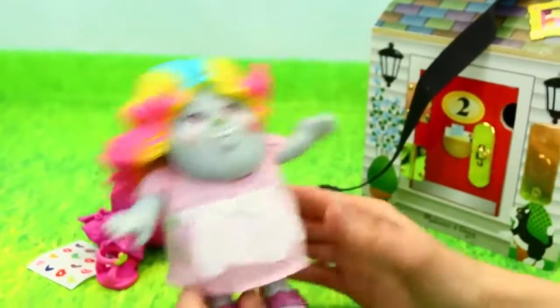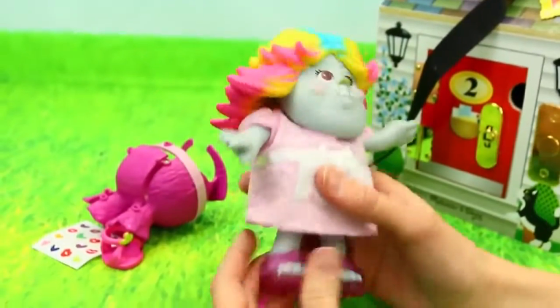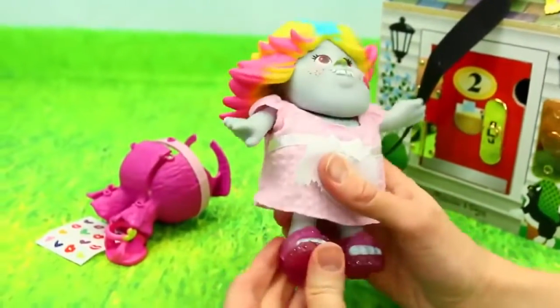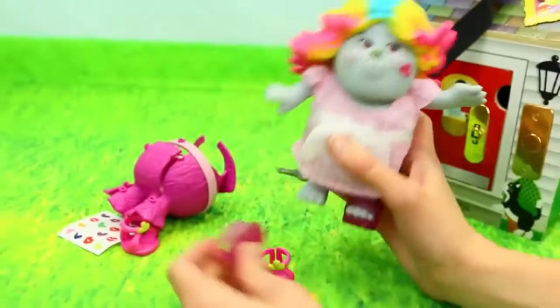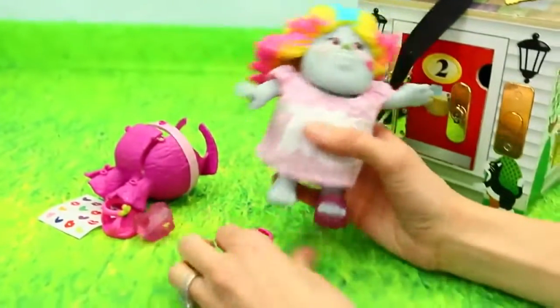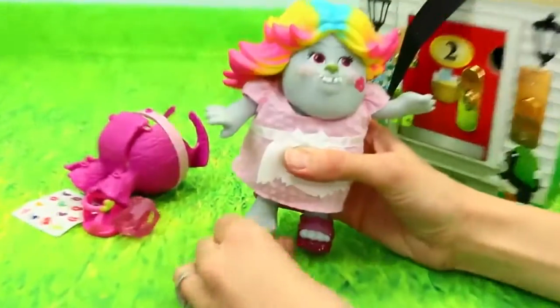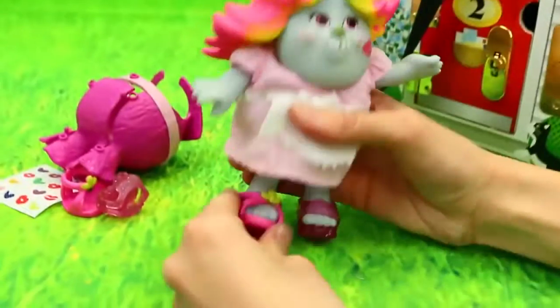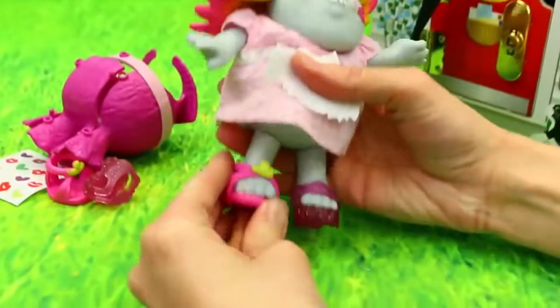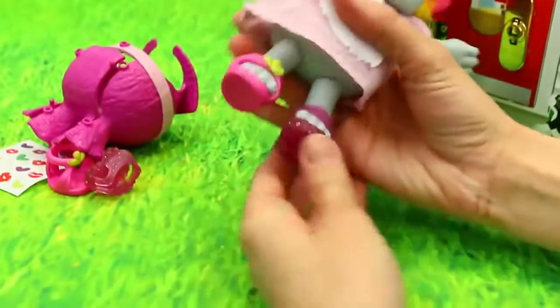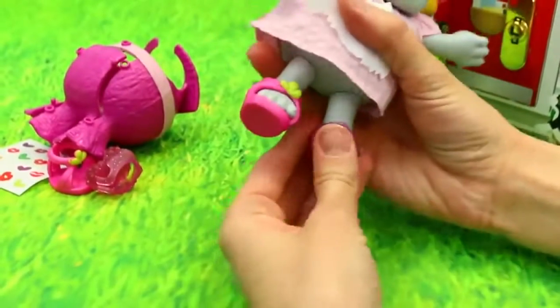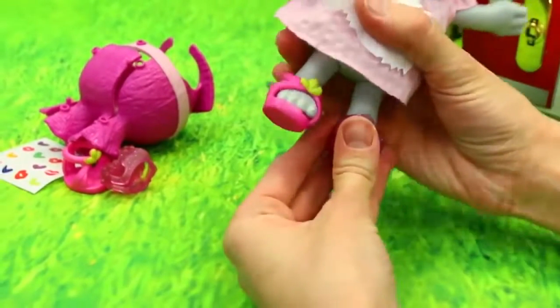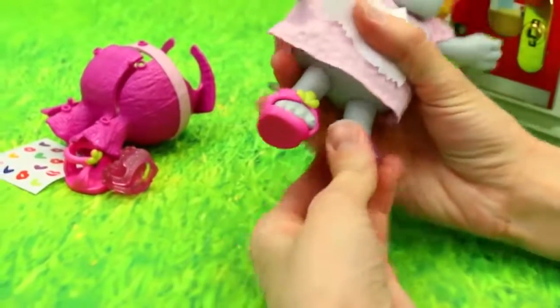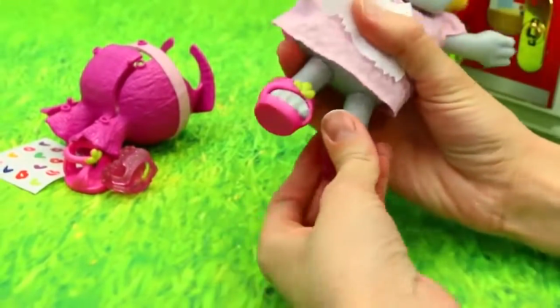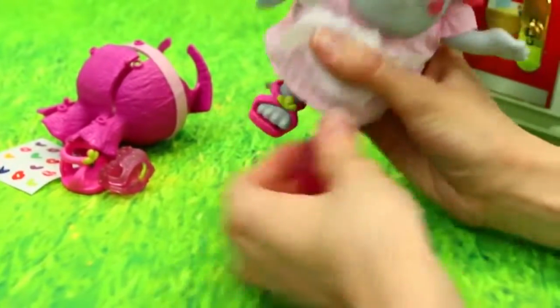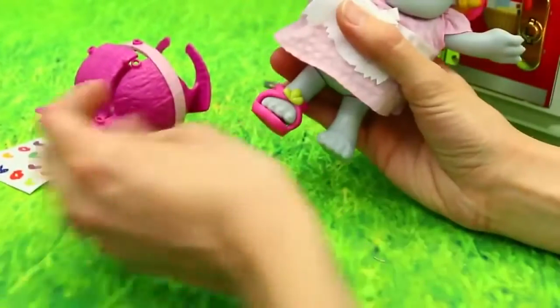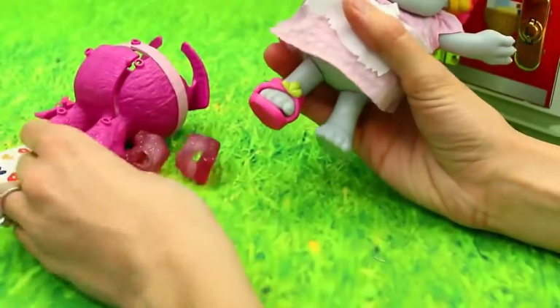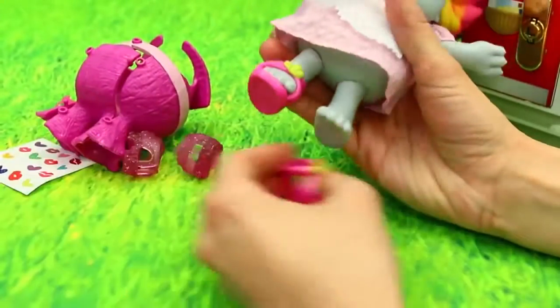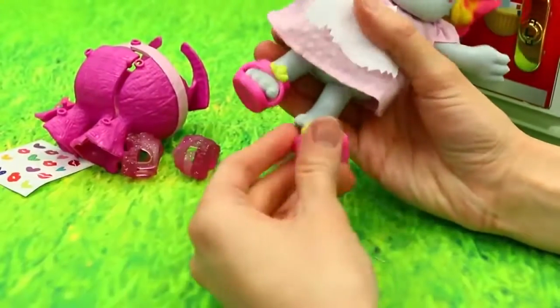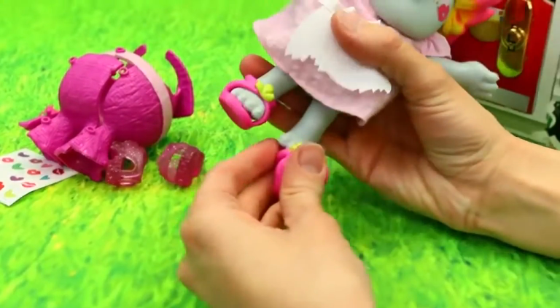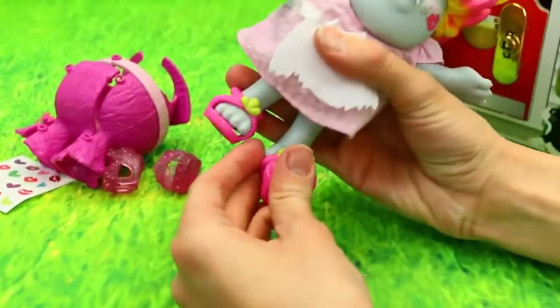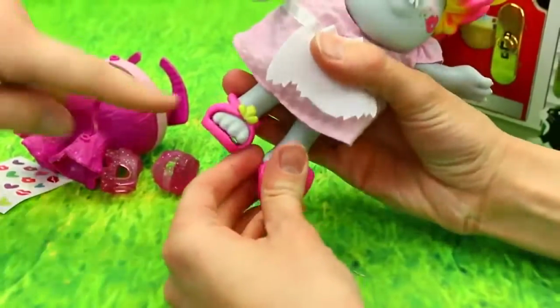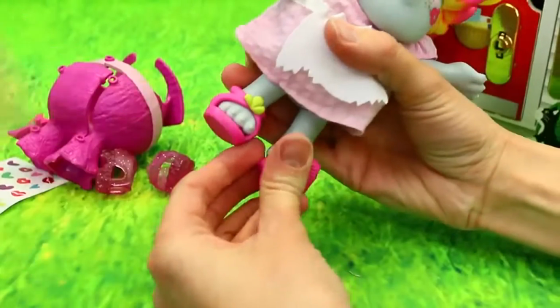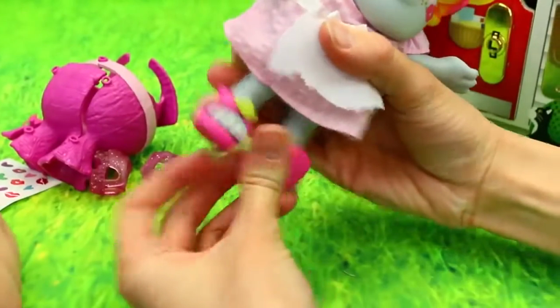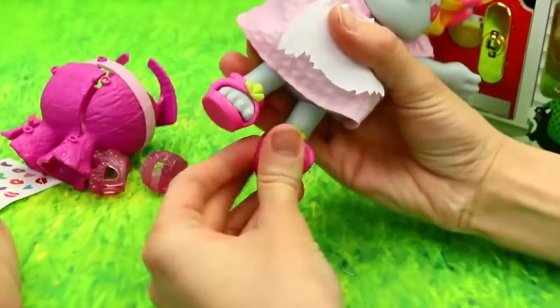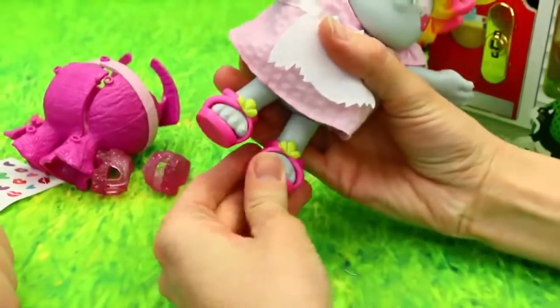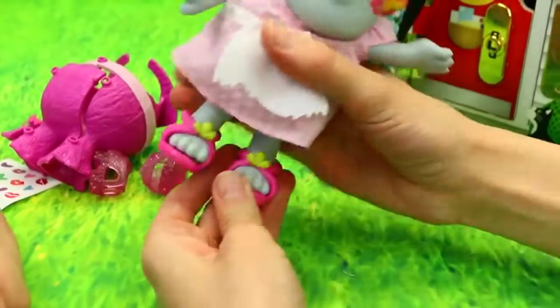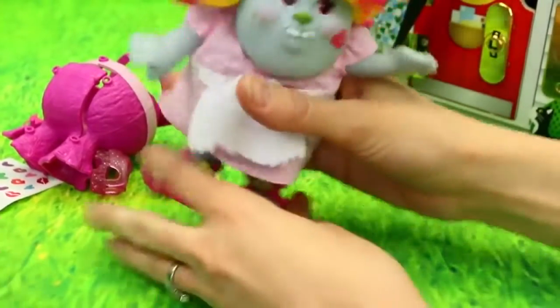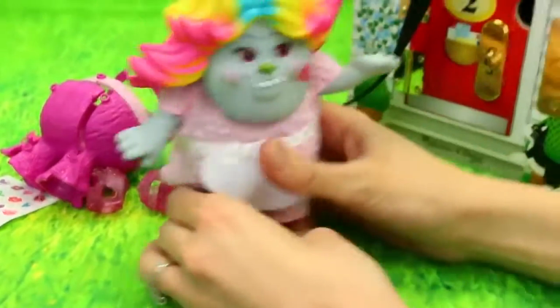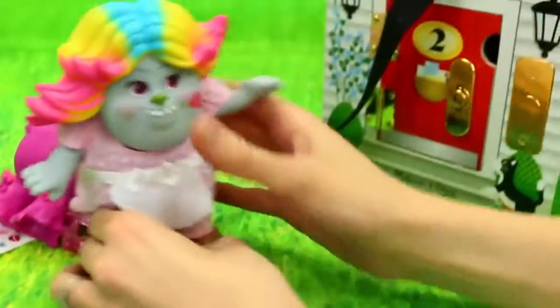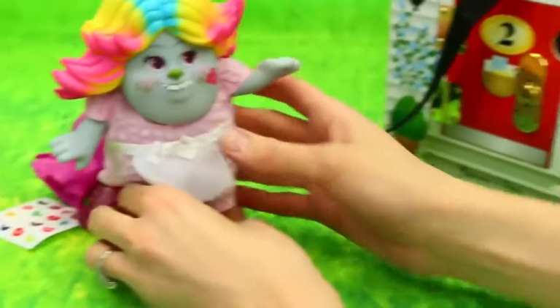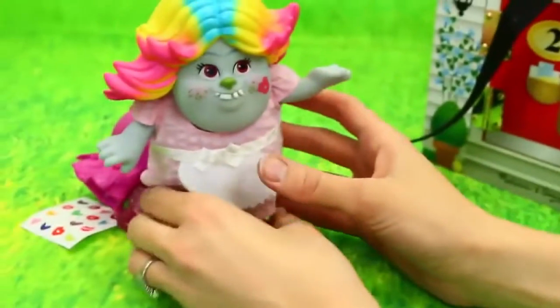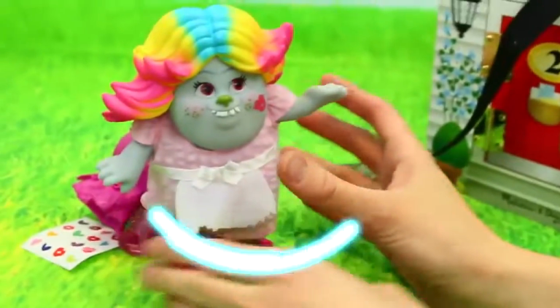We can switch out her shoes too. Let's try that. These kind of look like Poppy shoes - she still looks like Poppy. They're kind of like Poppy sandals. Here she is.